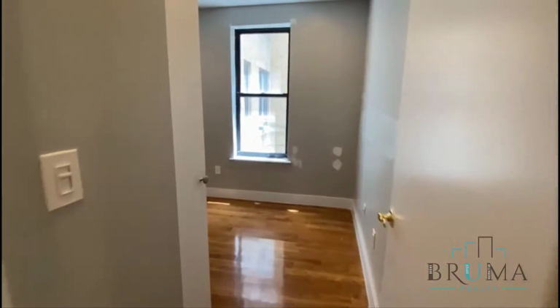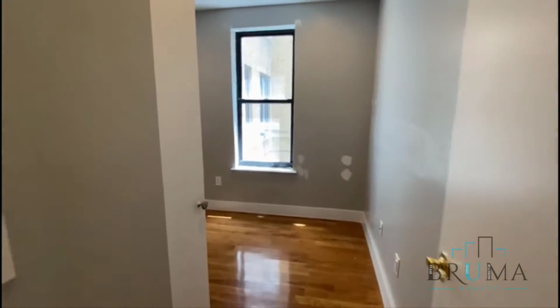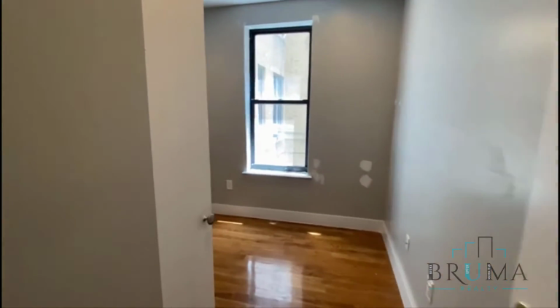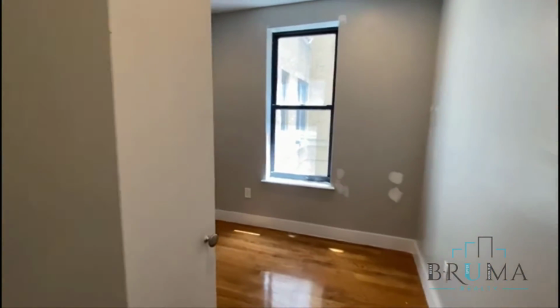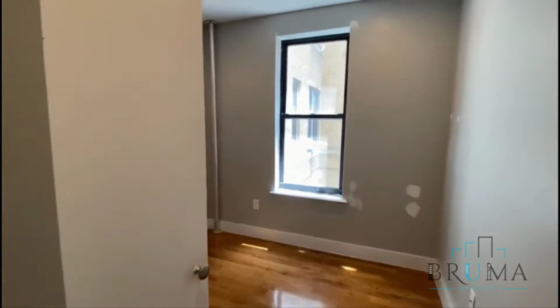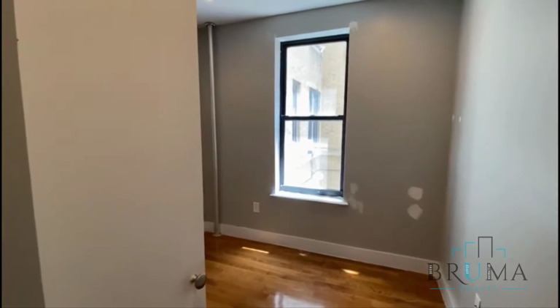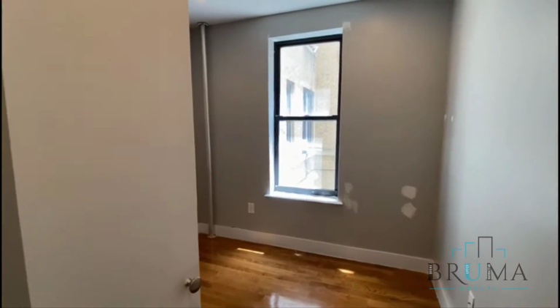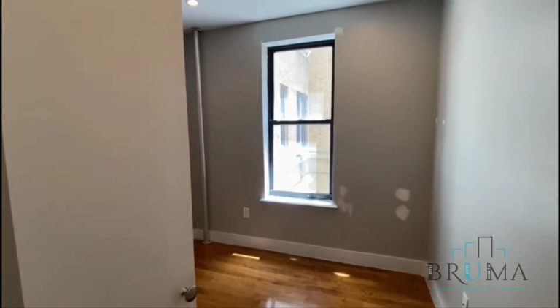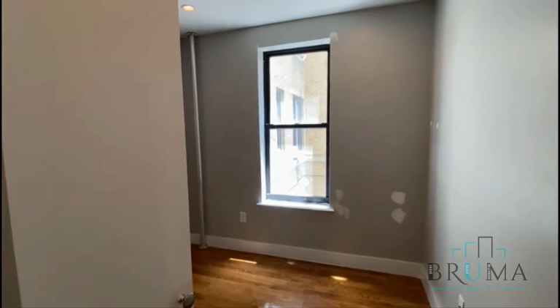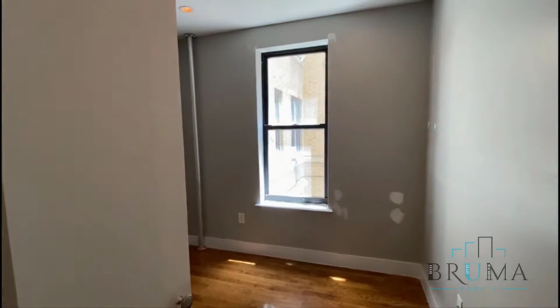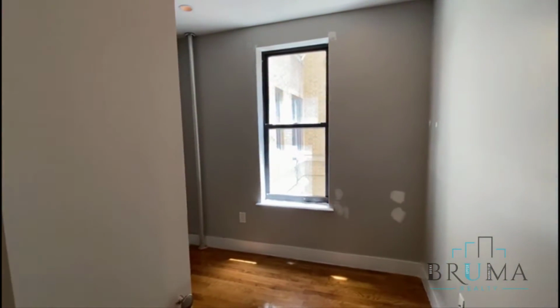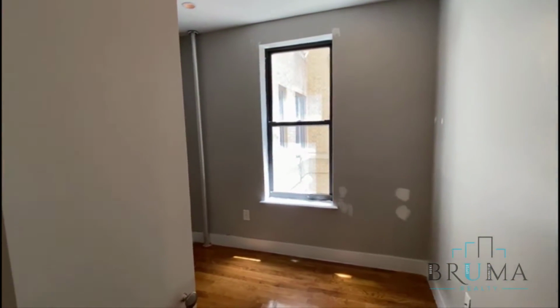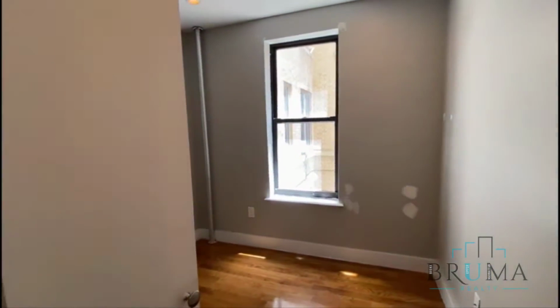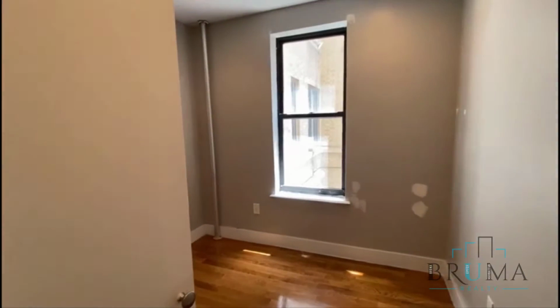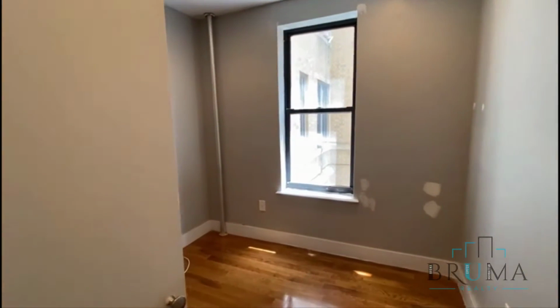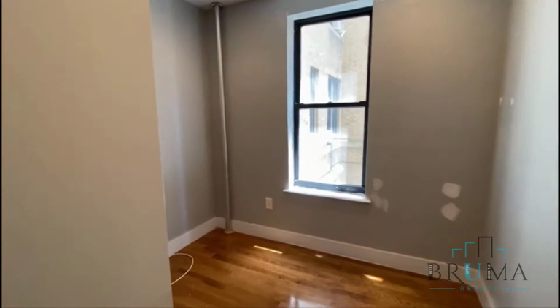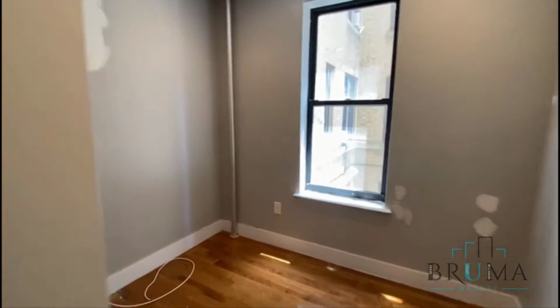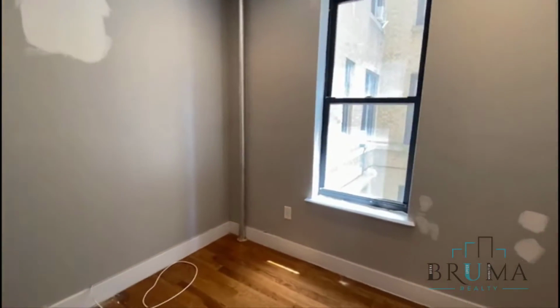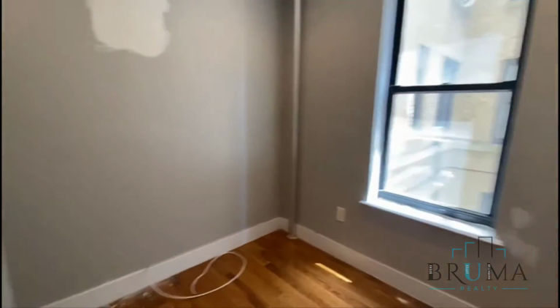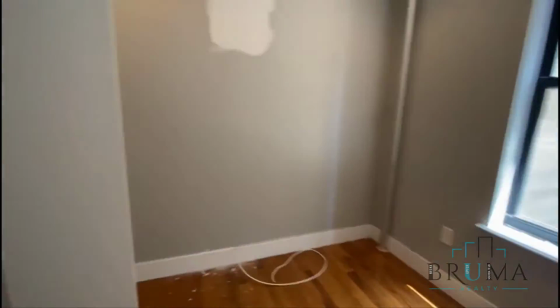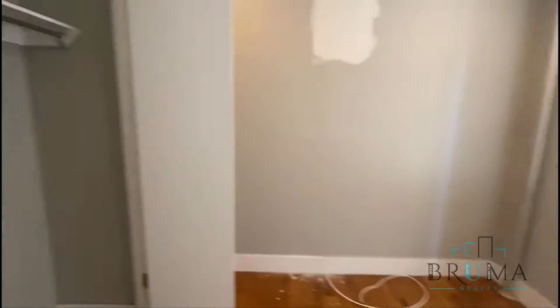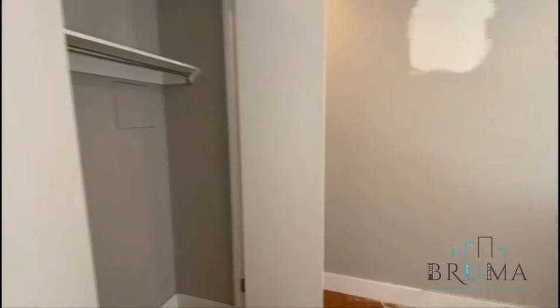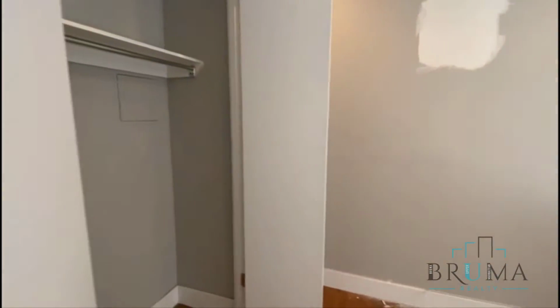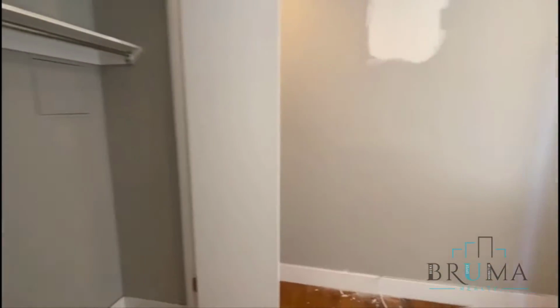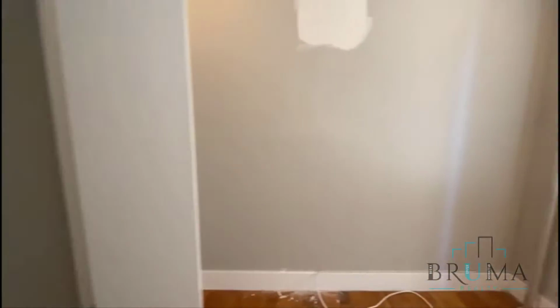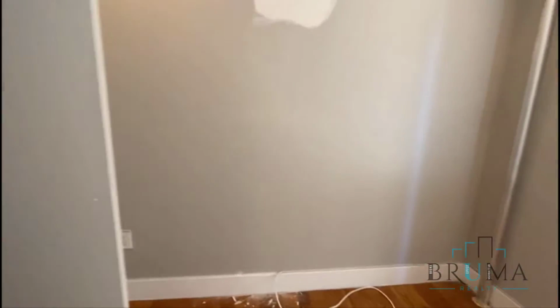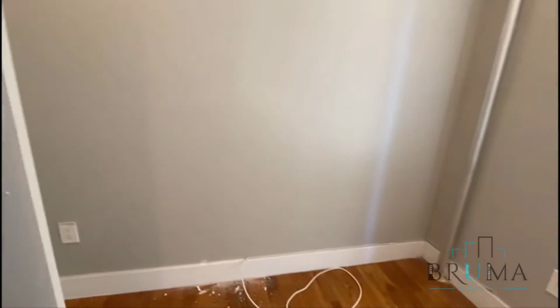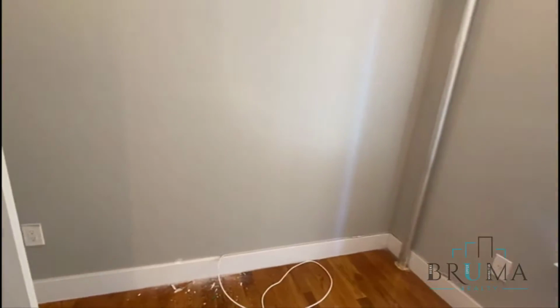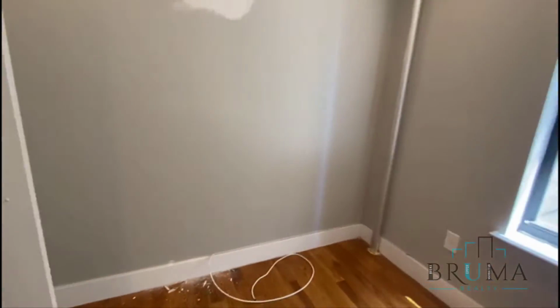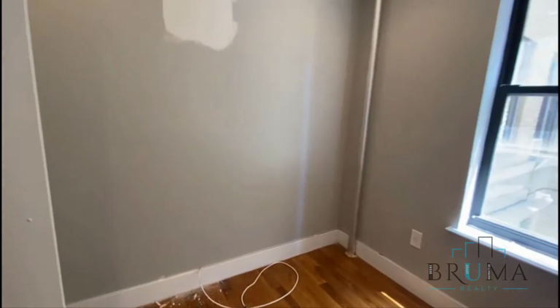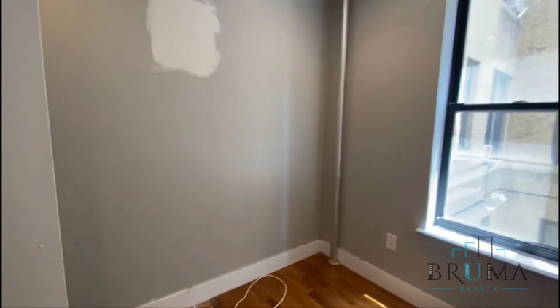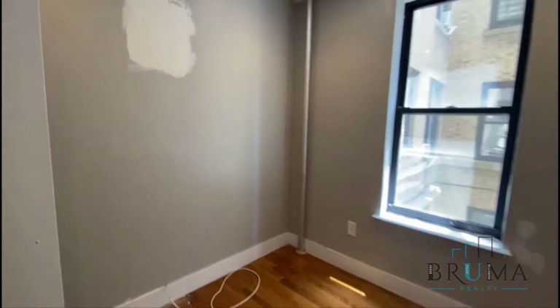Bedroom number one — lights have a dimmer, there's a closet, and this will fit a queen size bed.